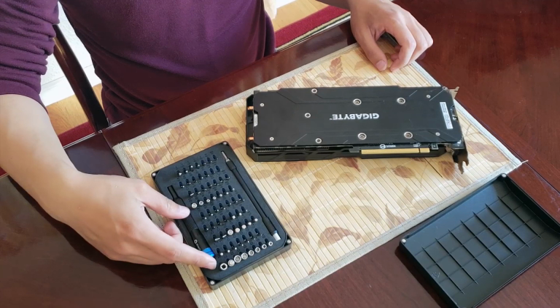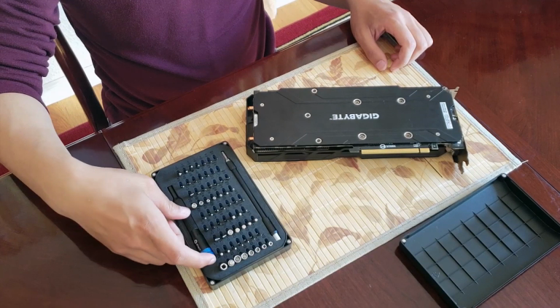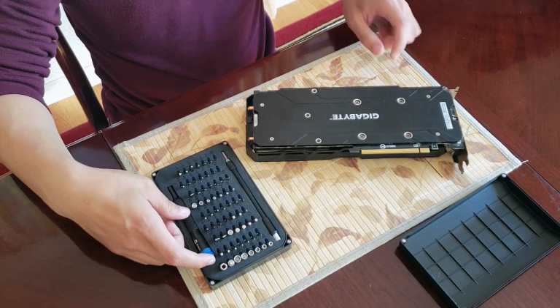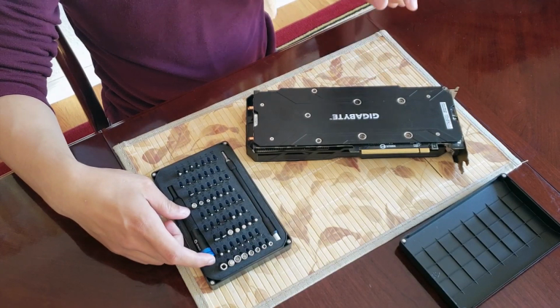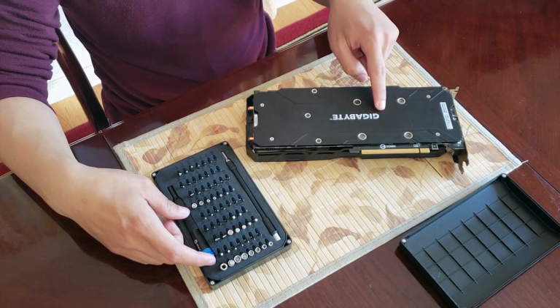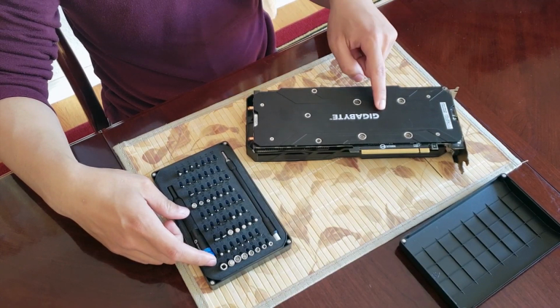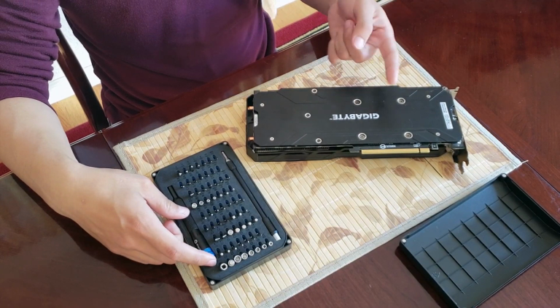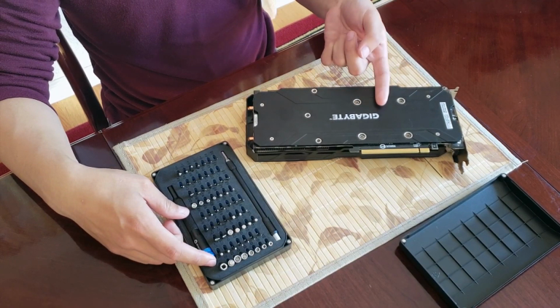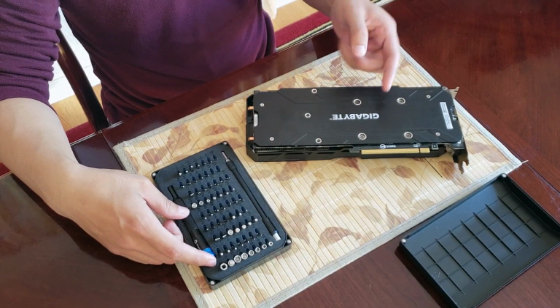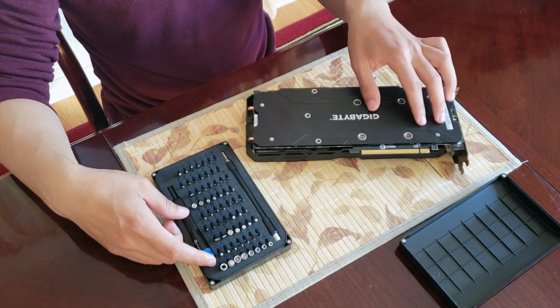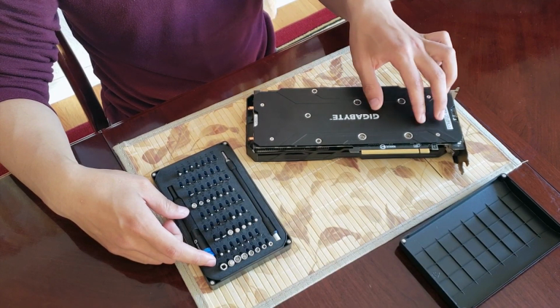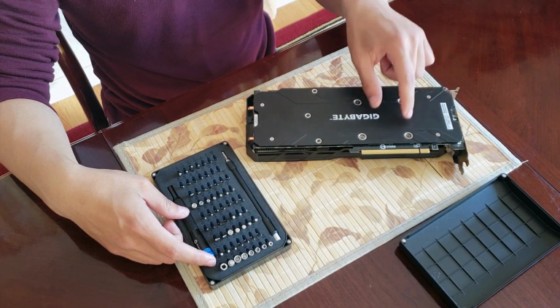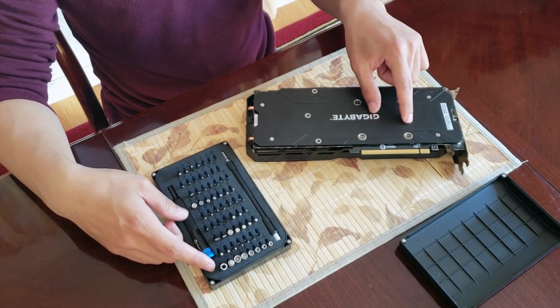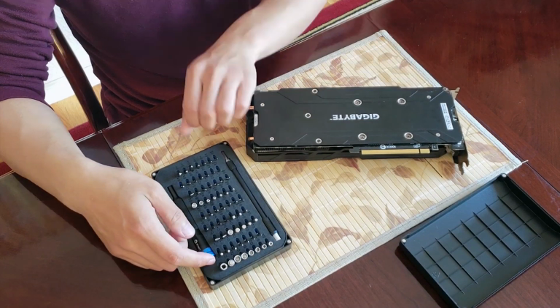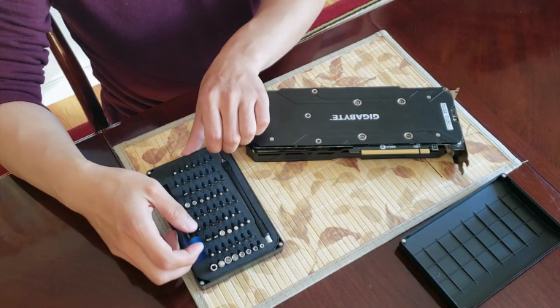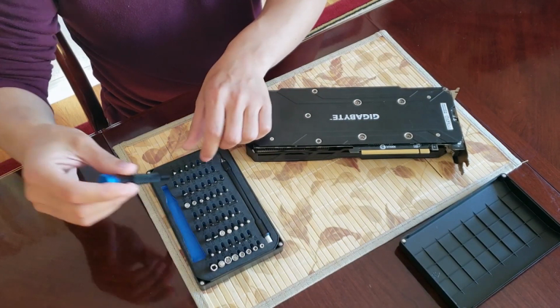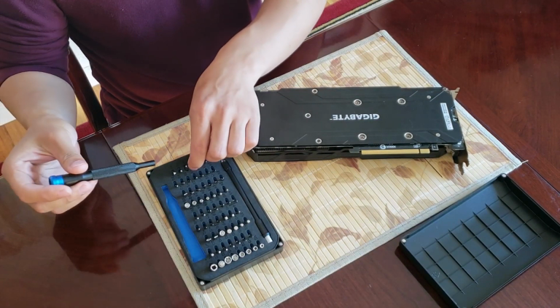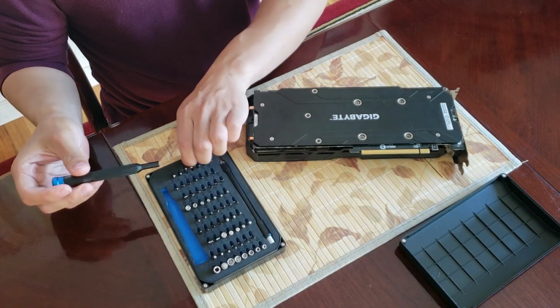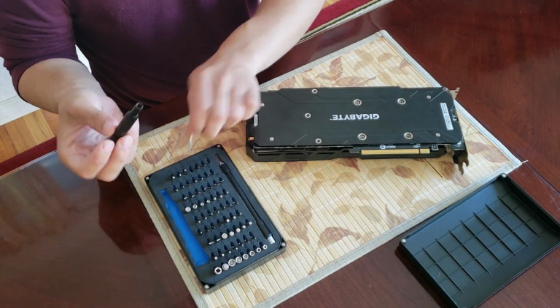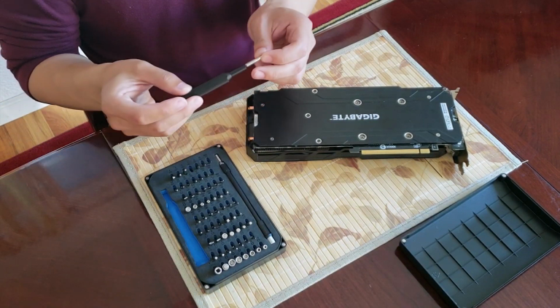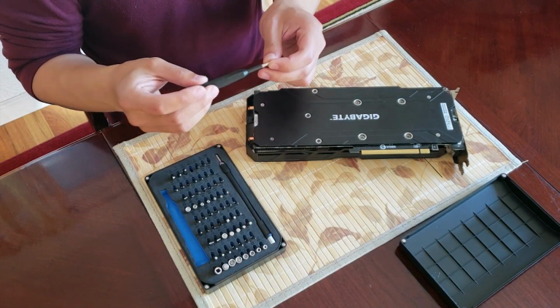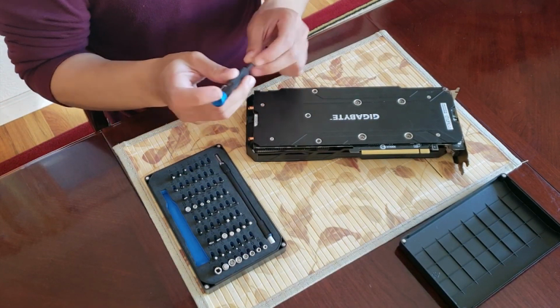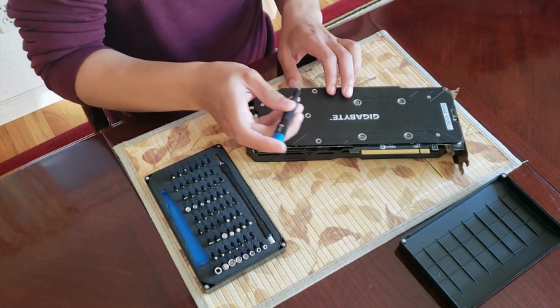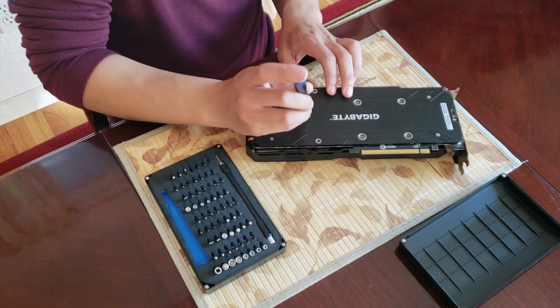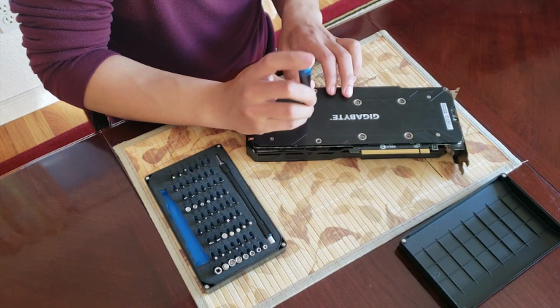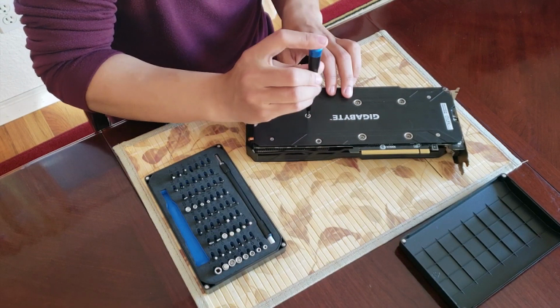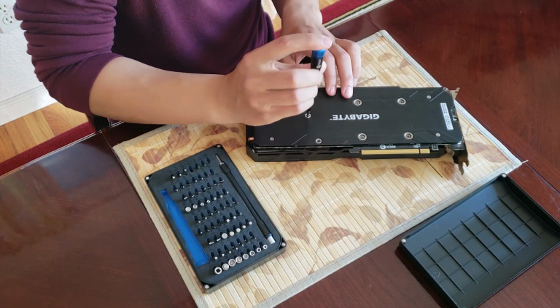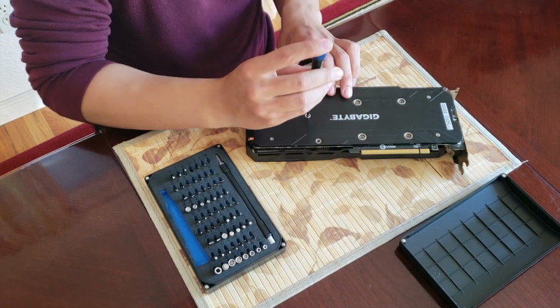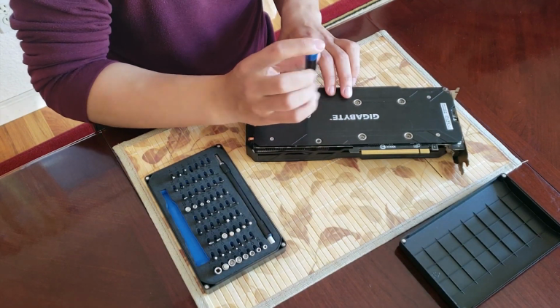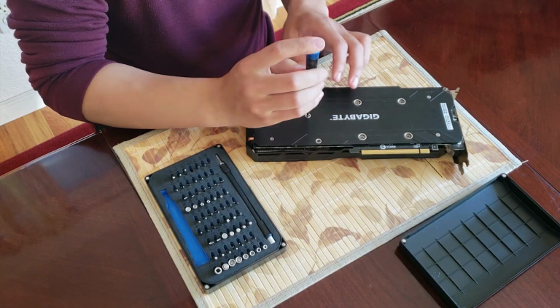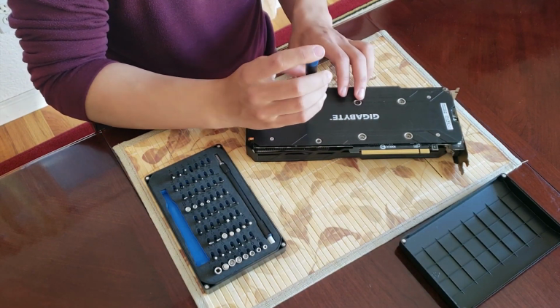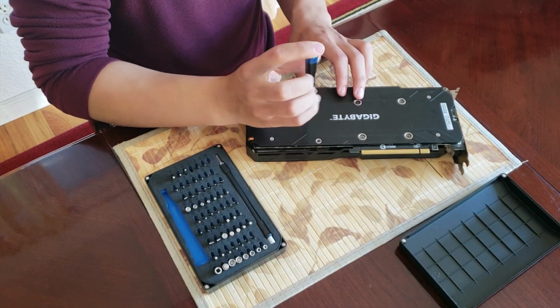First thing's first, we want to remove the back plate, because I've read some reviews where the back plate won't actually fit on this thing. So I'm just going to use my trusty iFixit kit — get ready for the impending review for that — and we're just going to remove the back plate real quick.